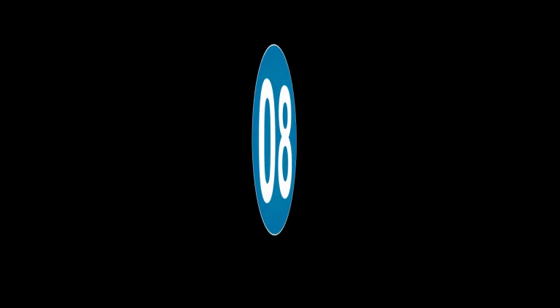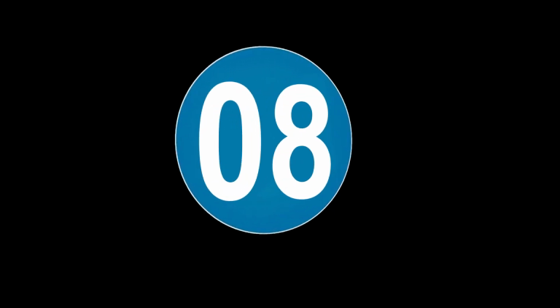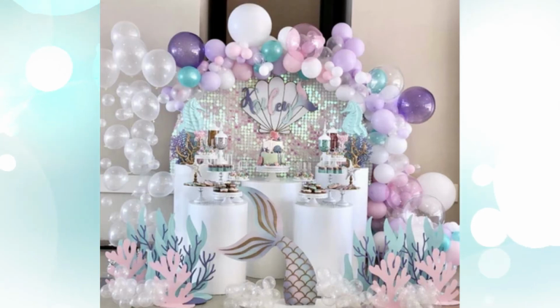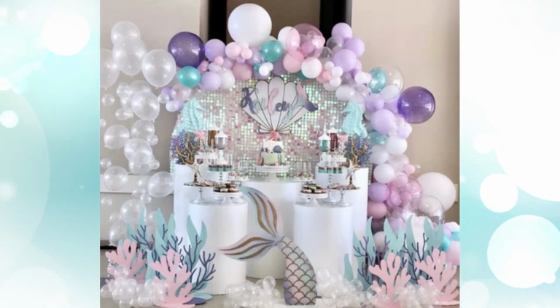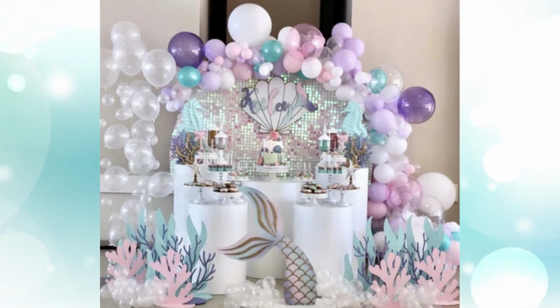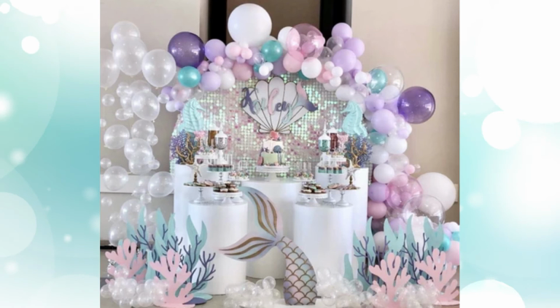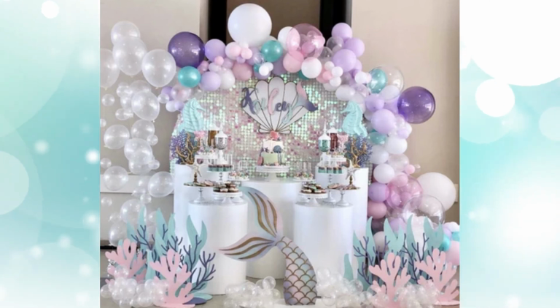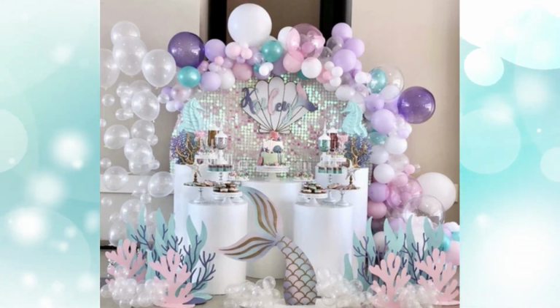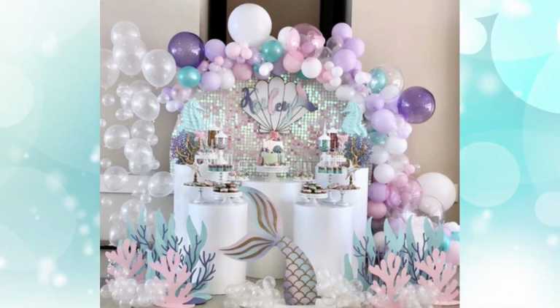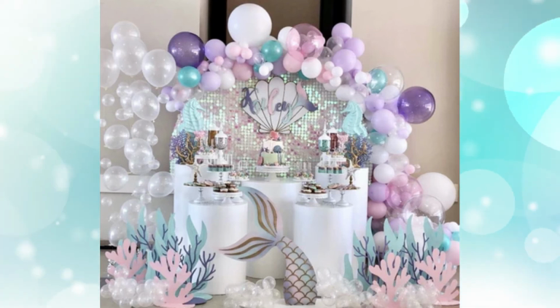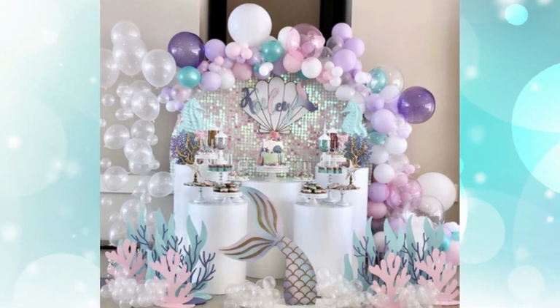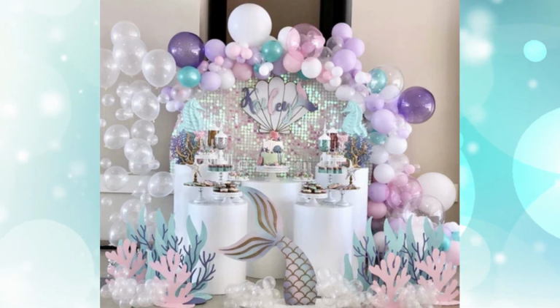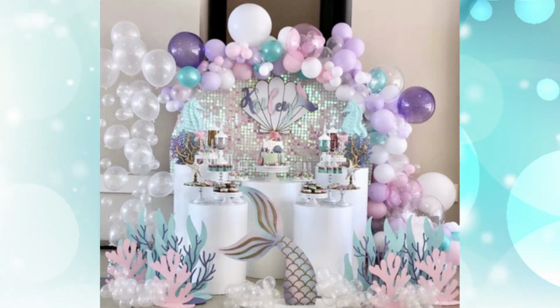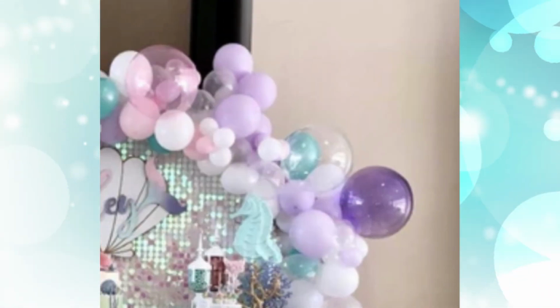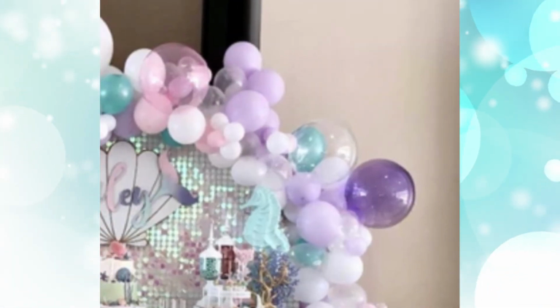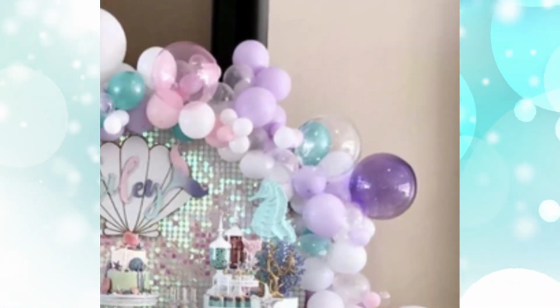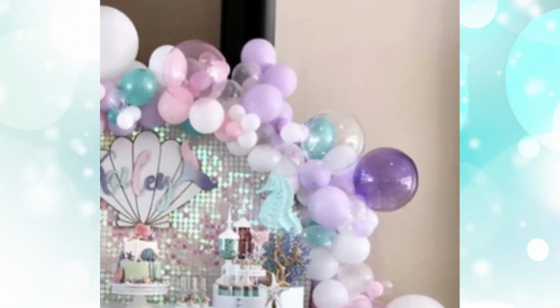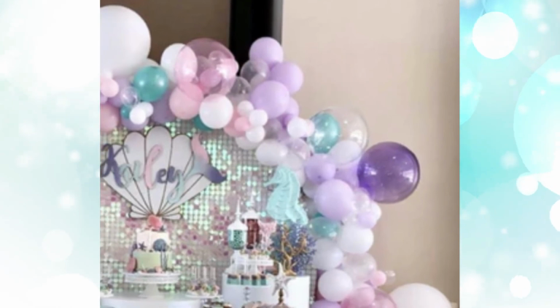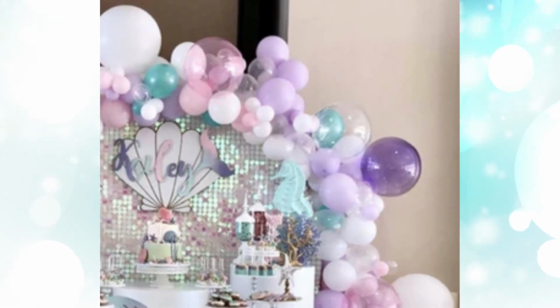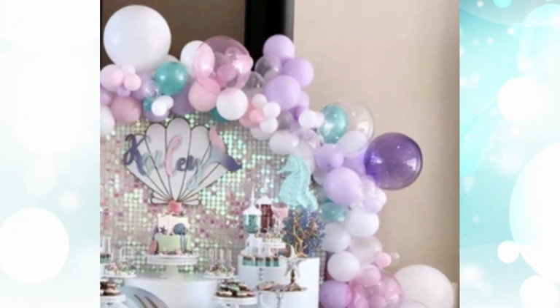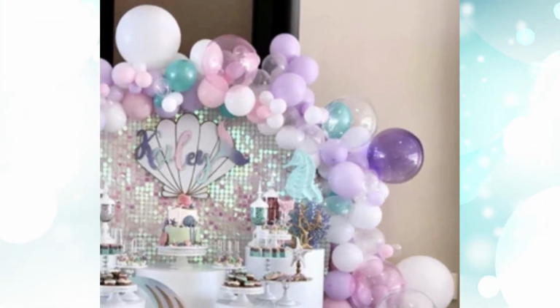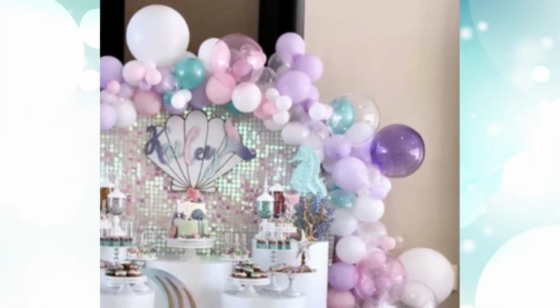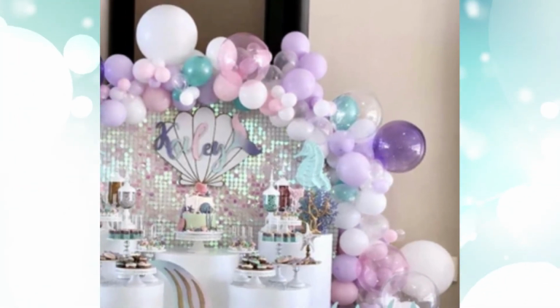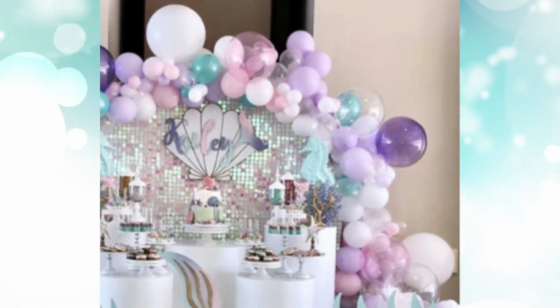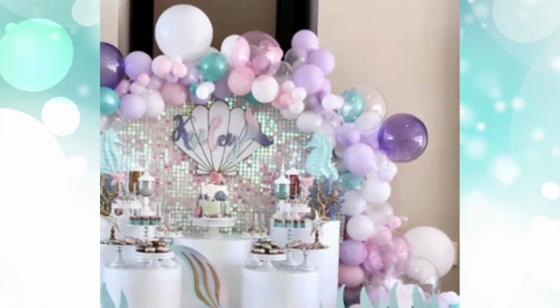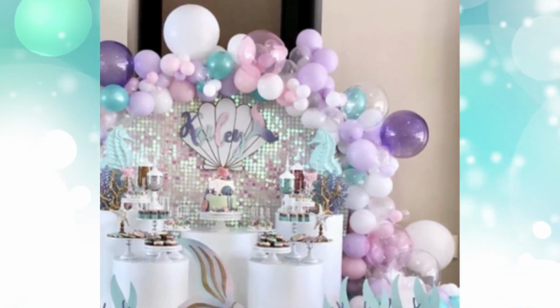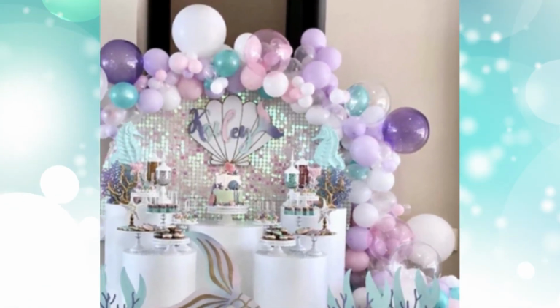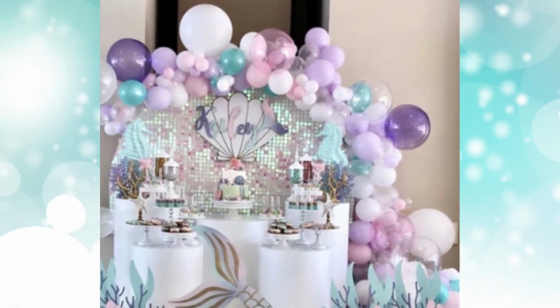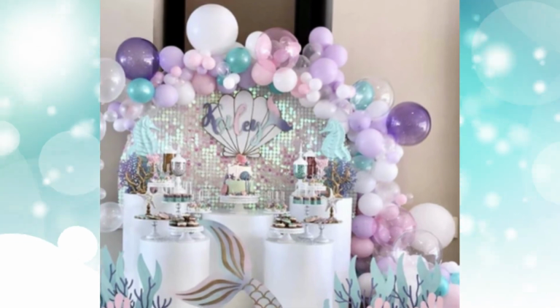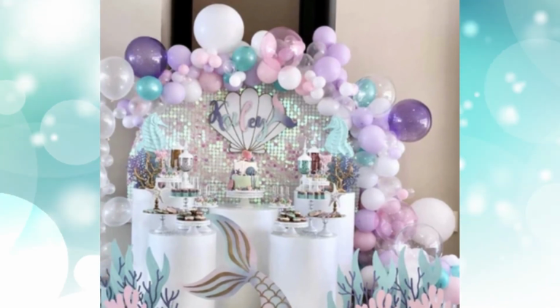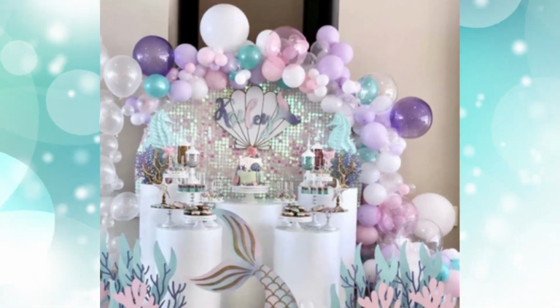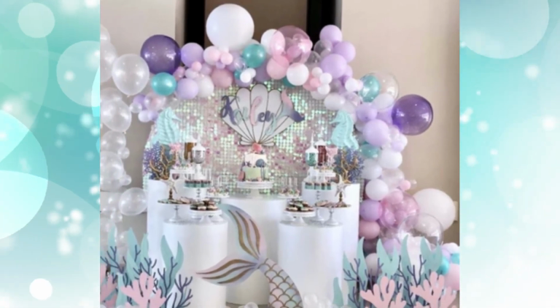8. Little Mermaid Motif for a Girl's Baby Shower. This baby shower bubbles over with delightful details. A shimmering oceanic color scheme with mermaid tails and coral reefs create an absolutely stunning setup for a mermaid-themed baby shower.